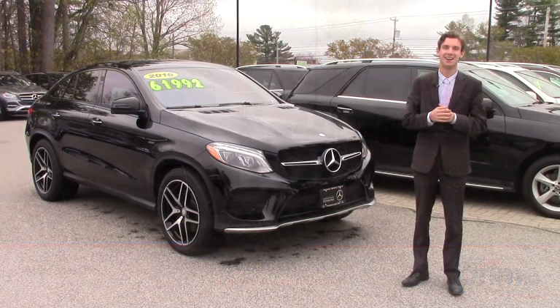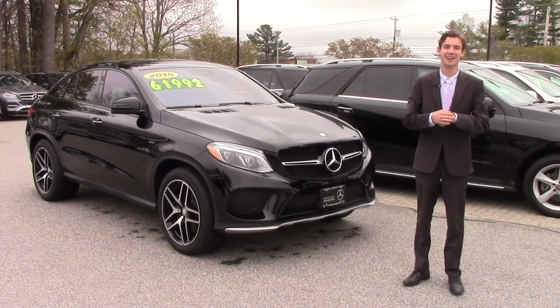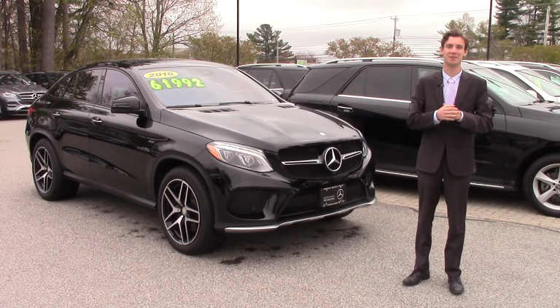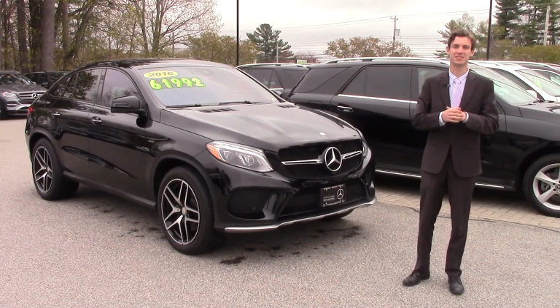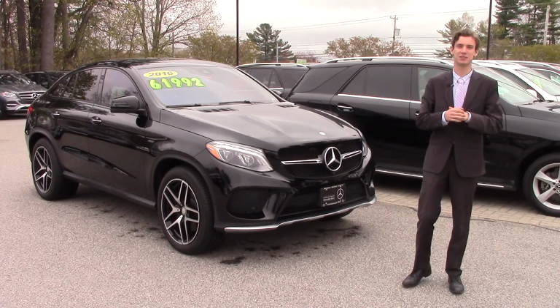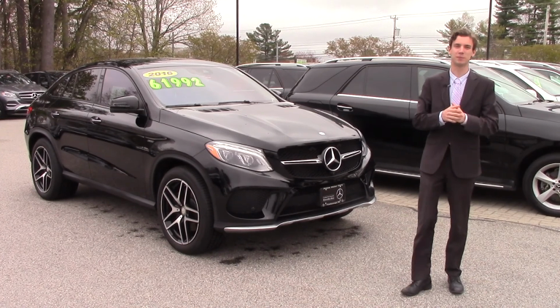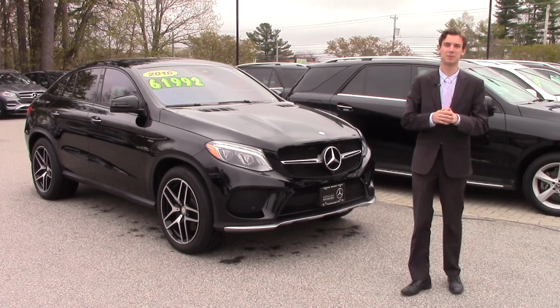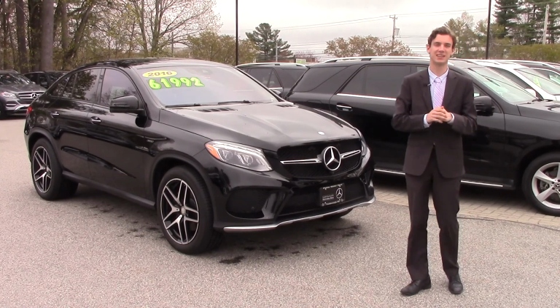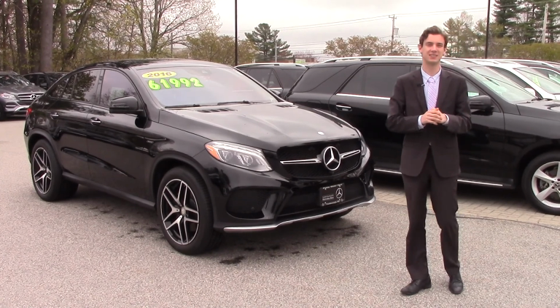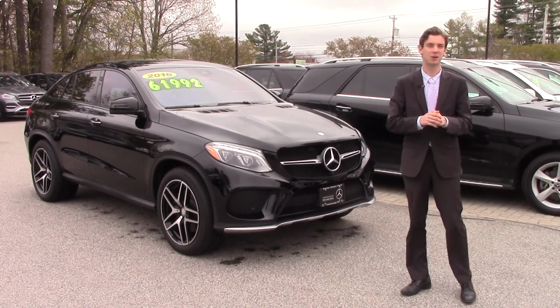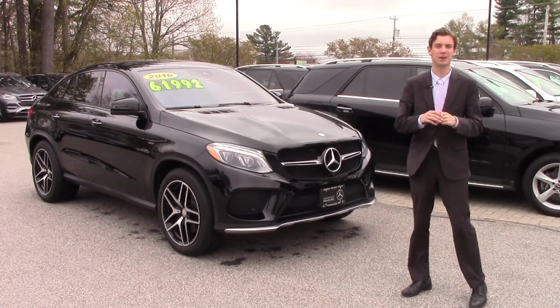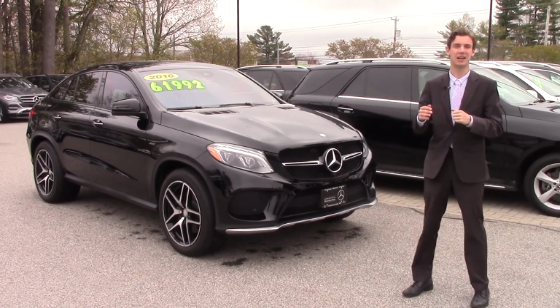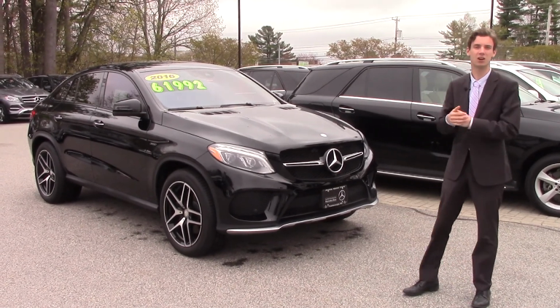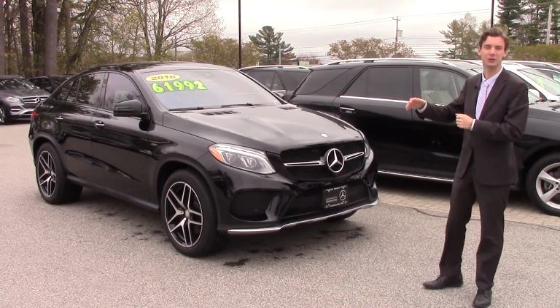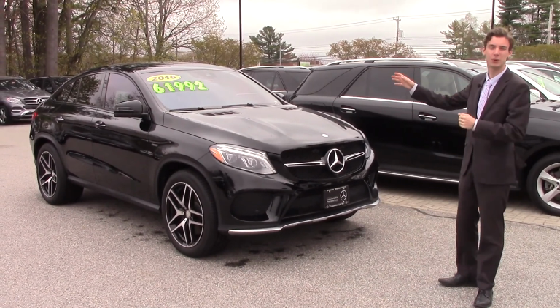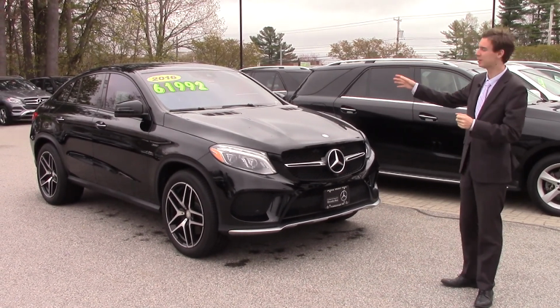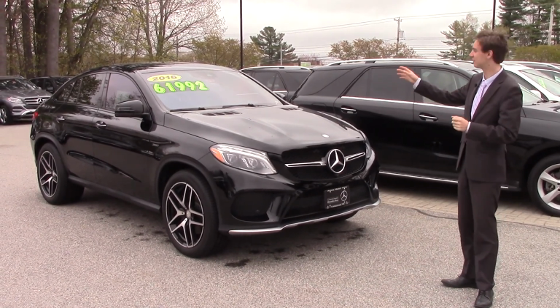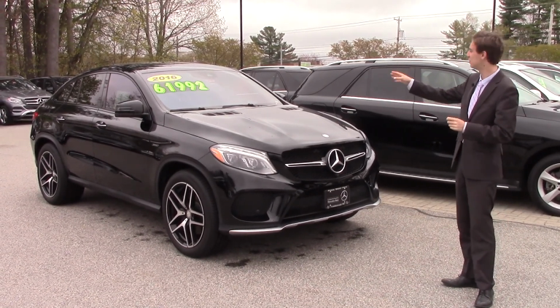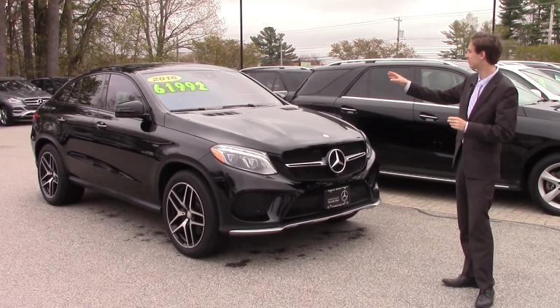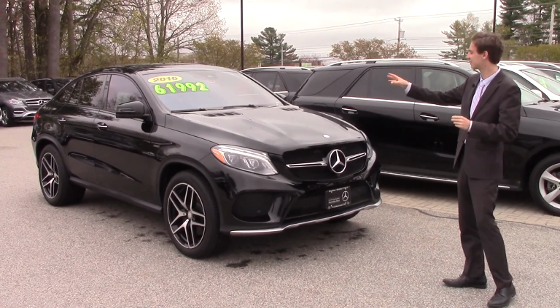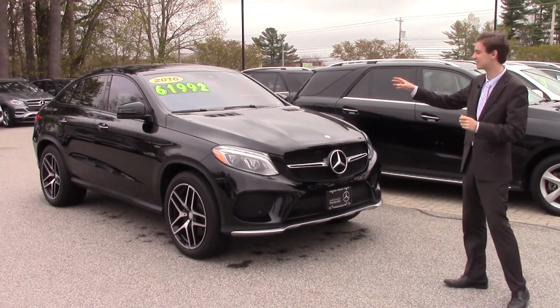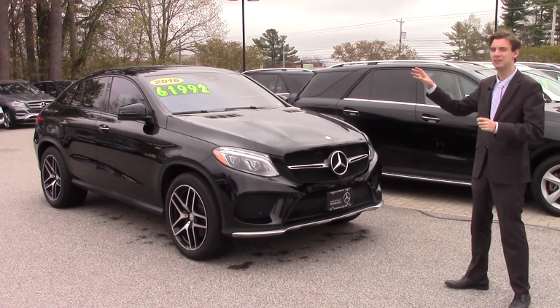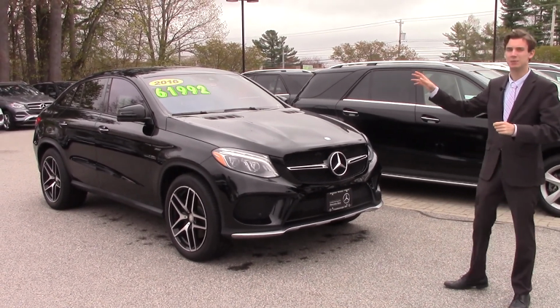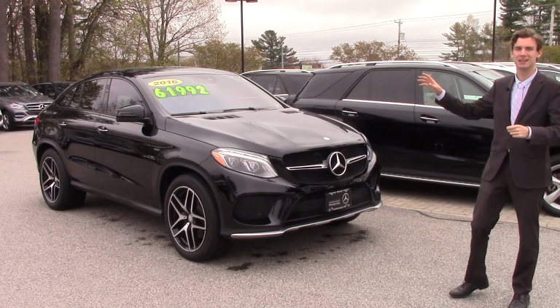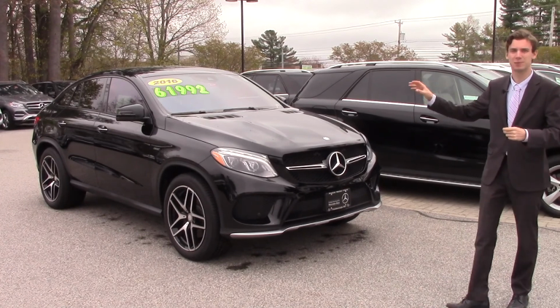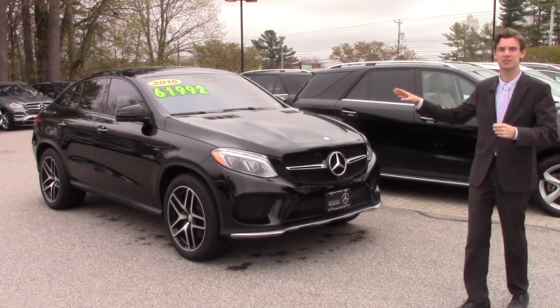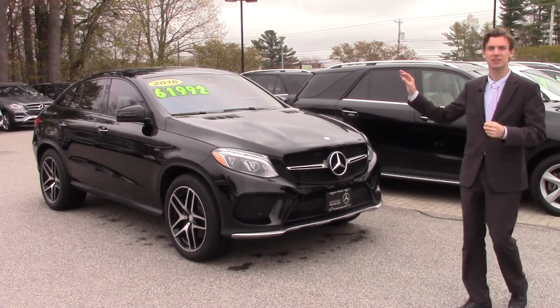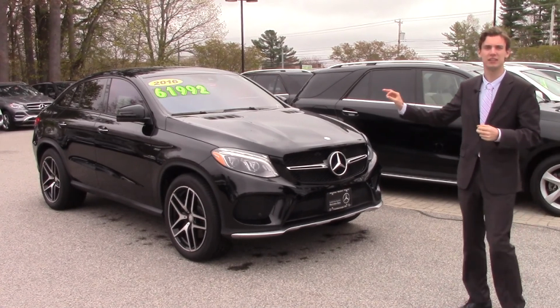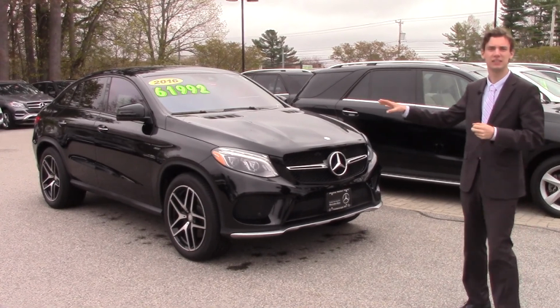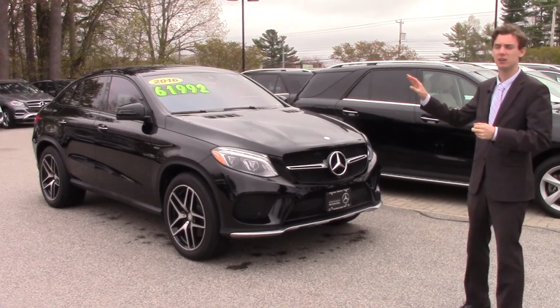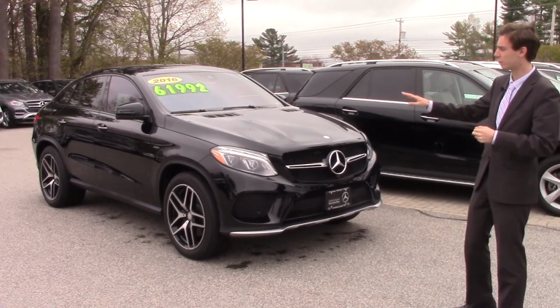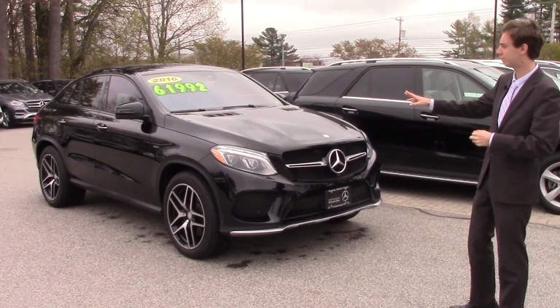Hi Jim, this is Spencer from Prime Mercedes in Scarborough, Maine. I have the car you inquired about — it's the 2016 Mercedes-Benz GLE 450.